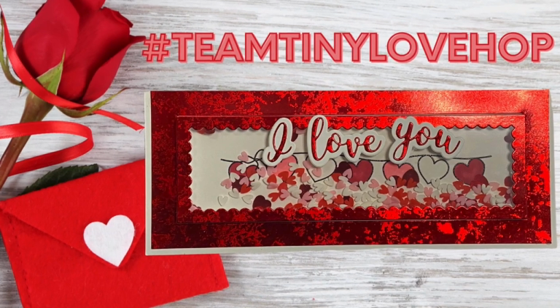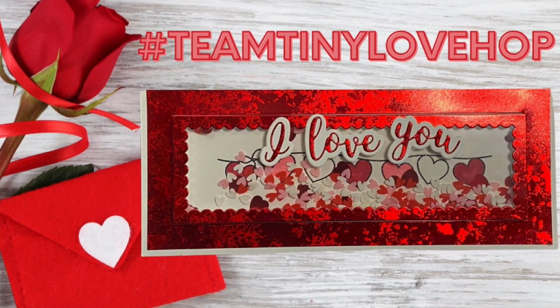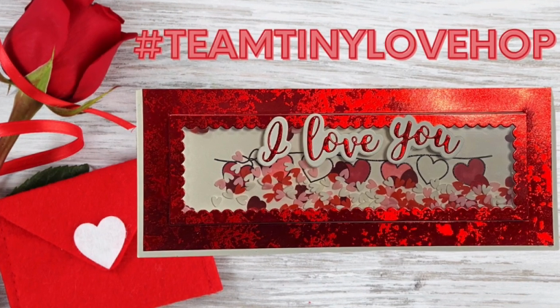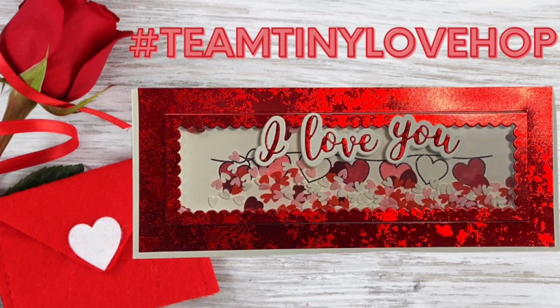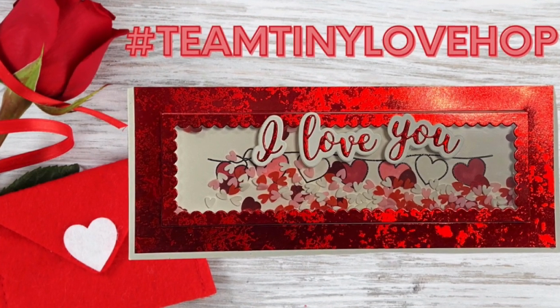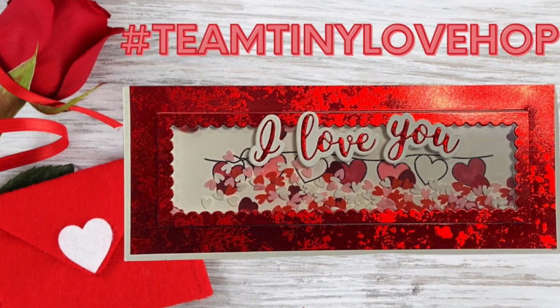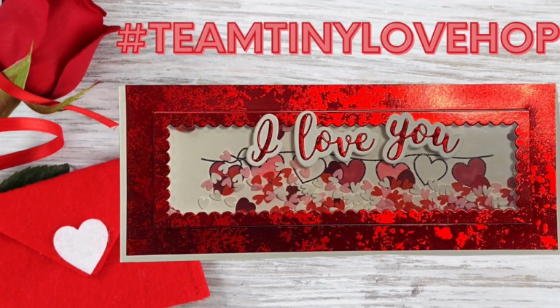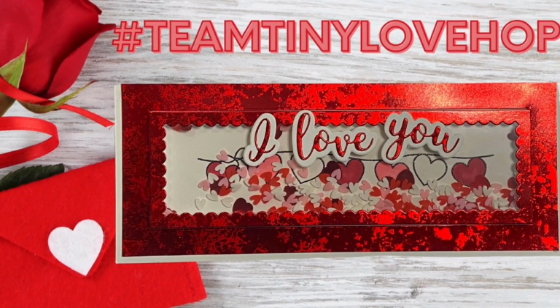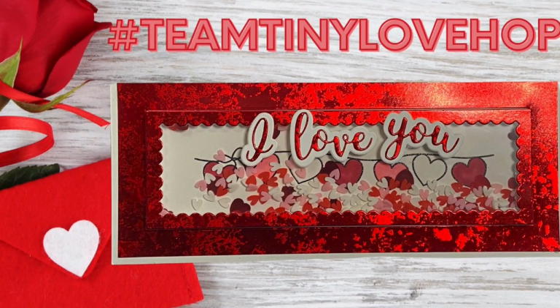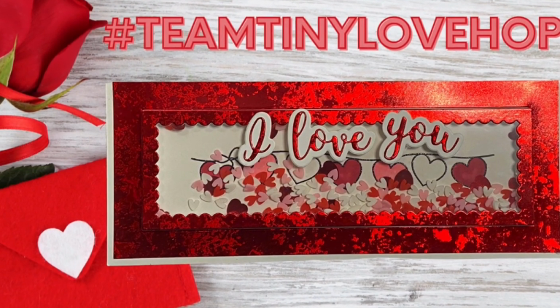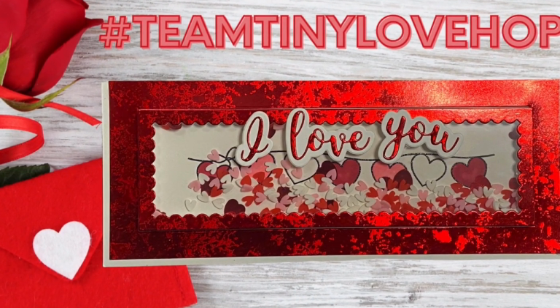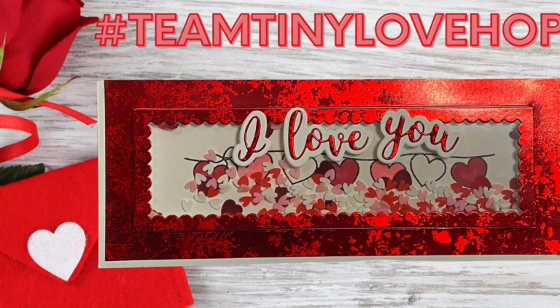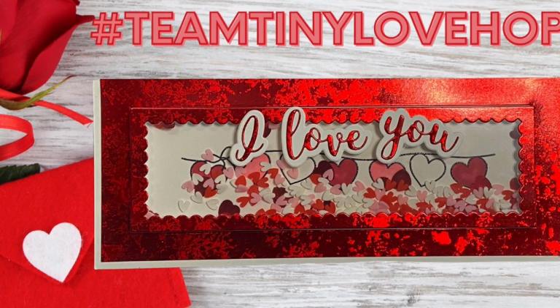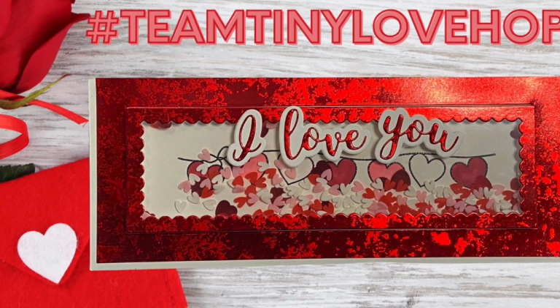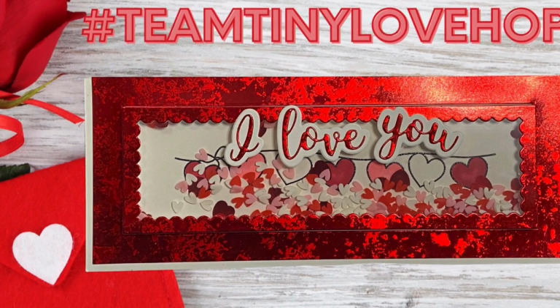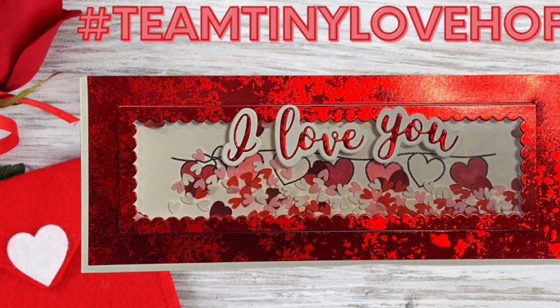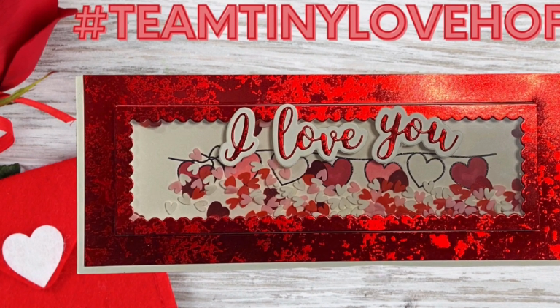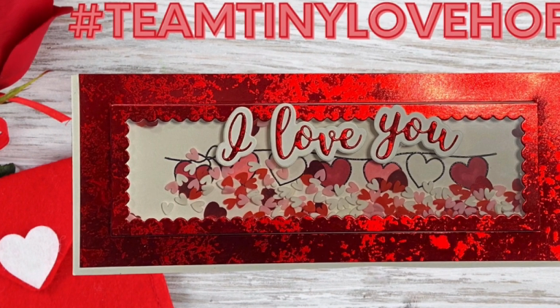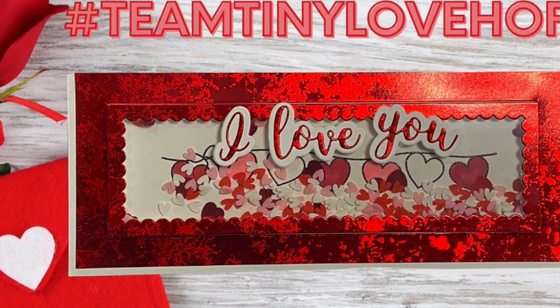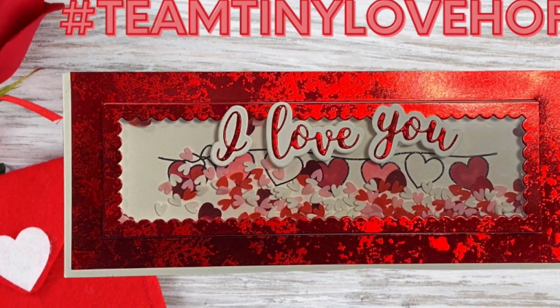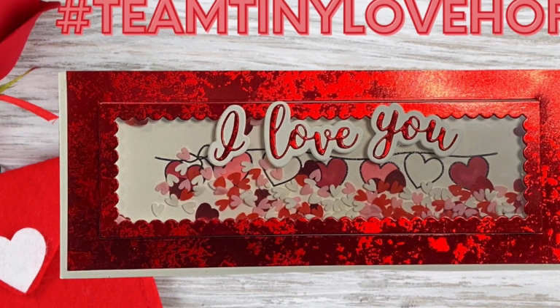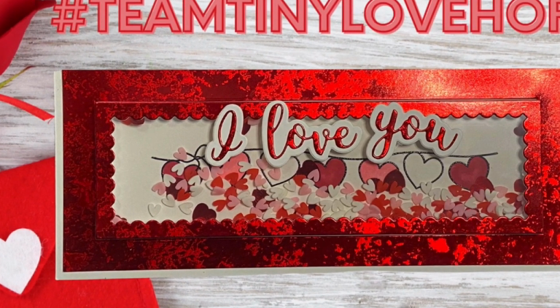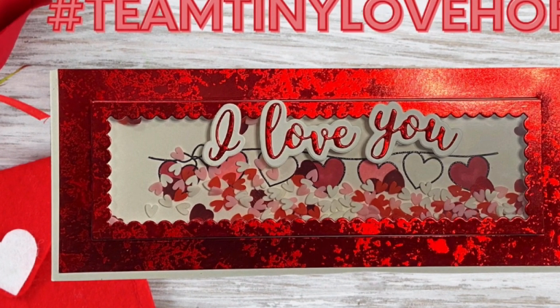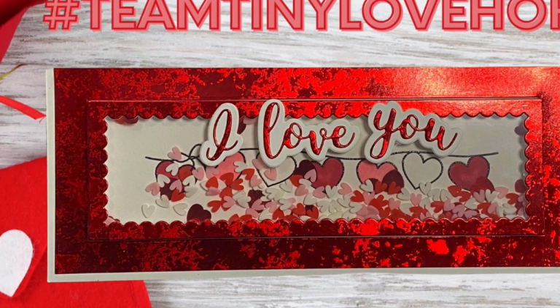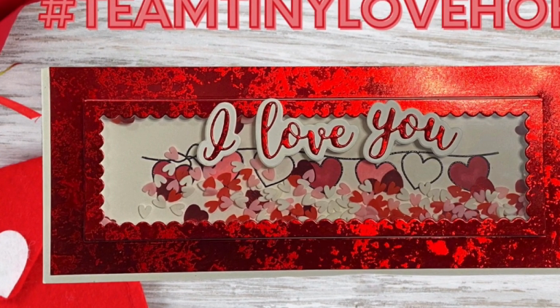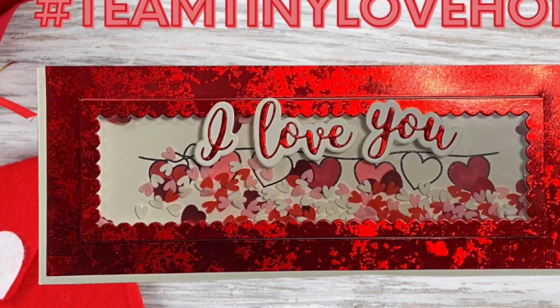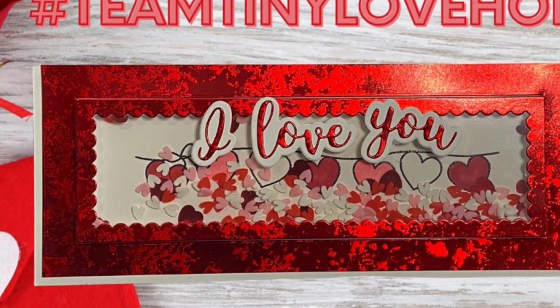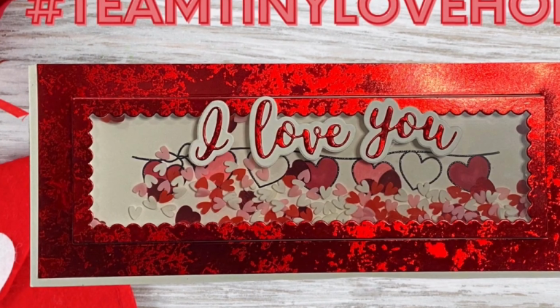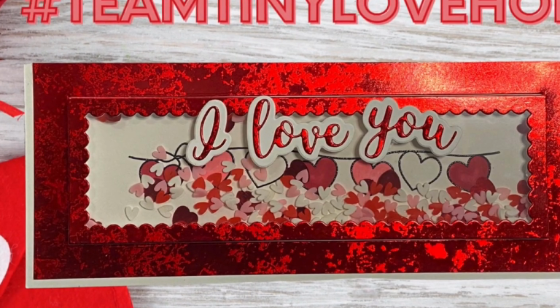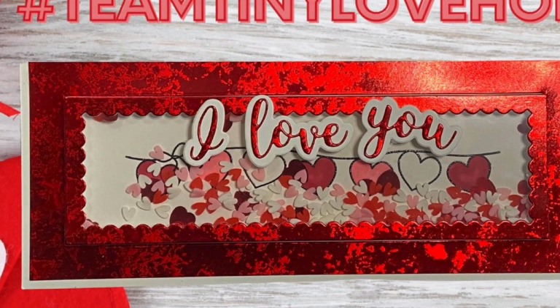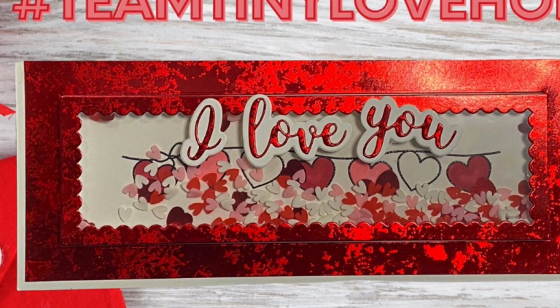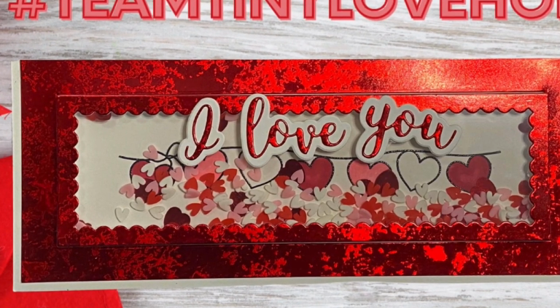Hello and welcome to Cards by Kendra. Today I'm participating in the Team Tiny Love Hop, where members of the Facebook group Team Tiny are coming together to create some love-themed cards and projects for you.